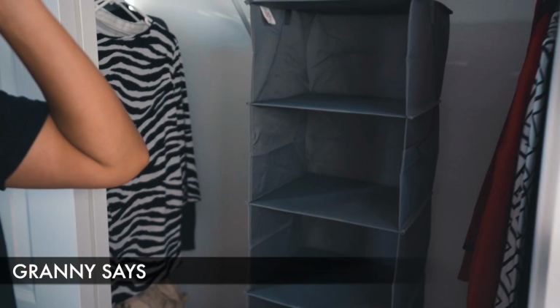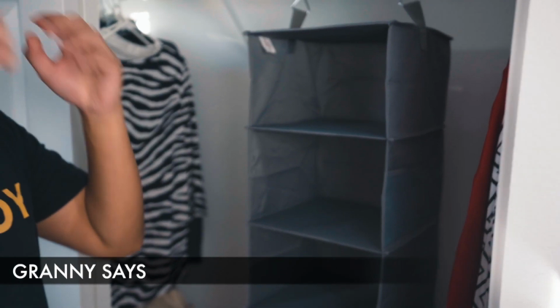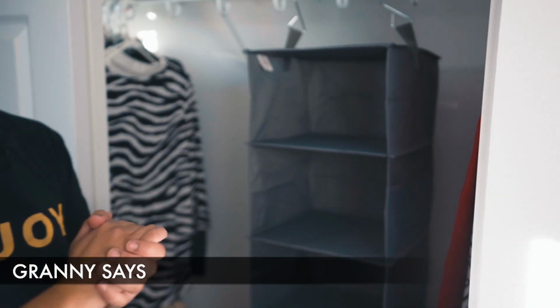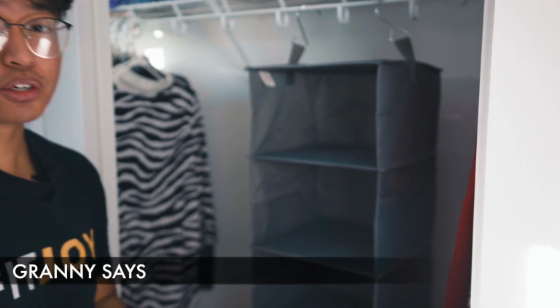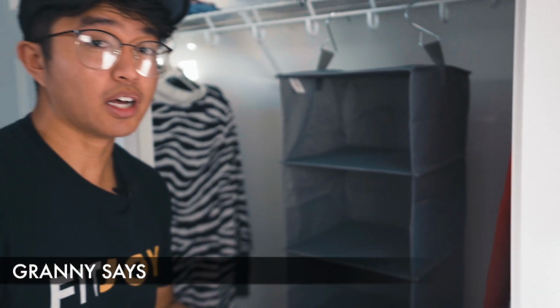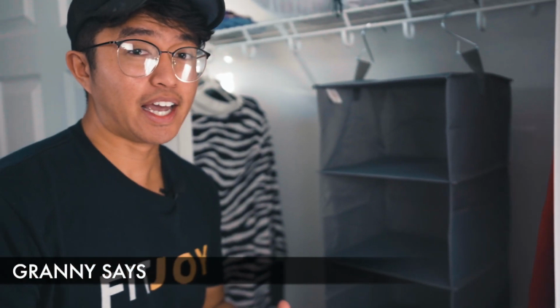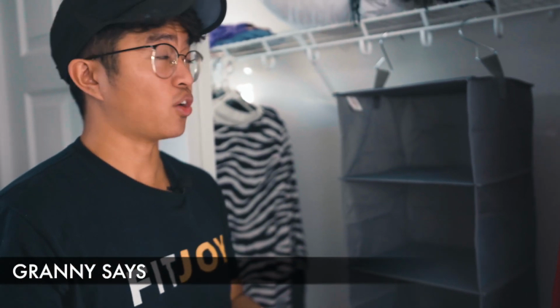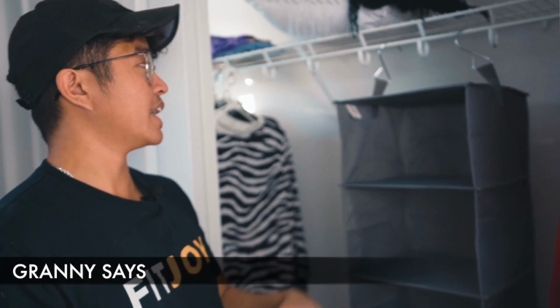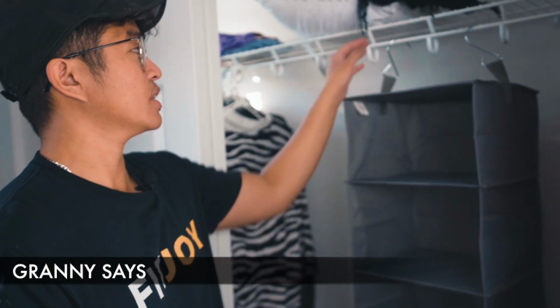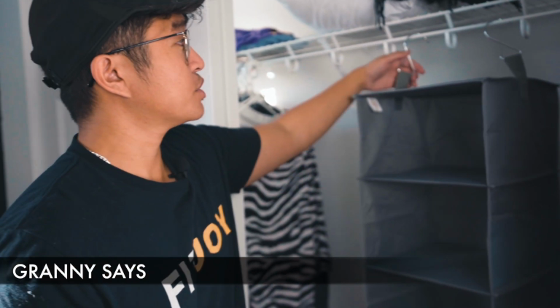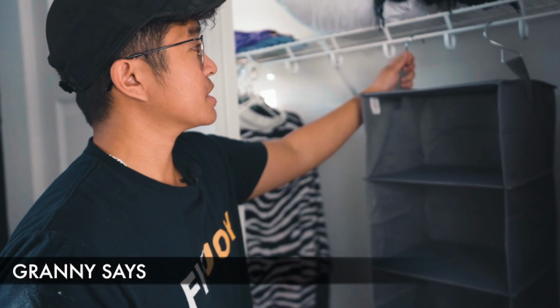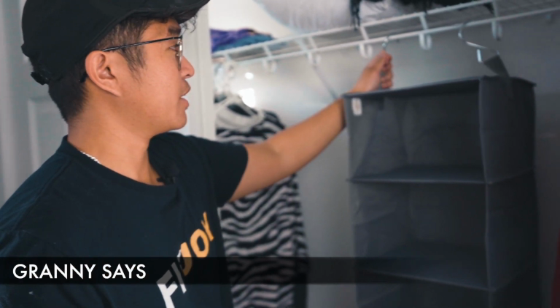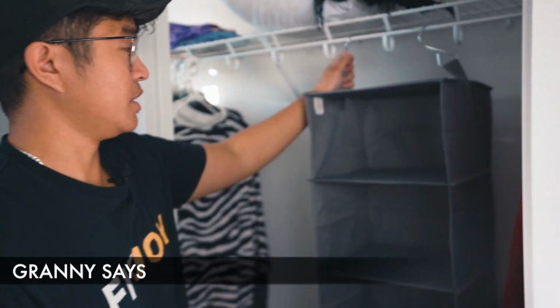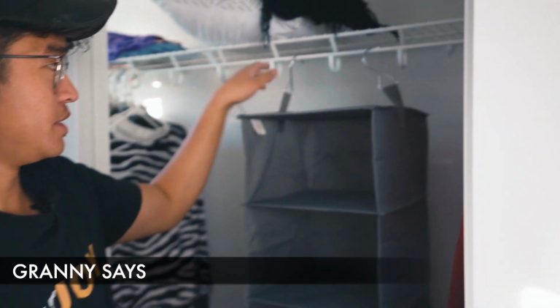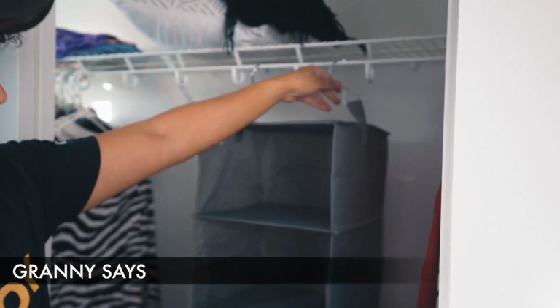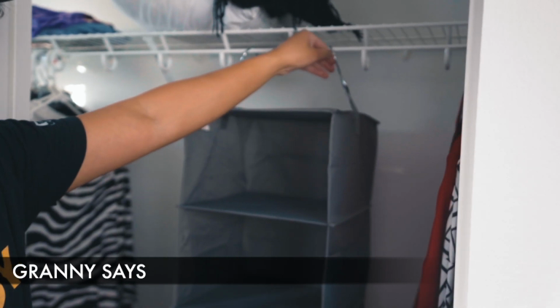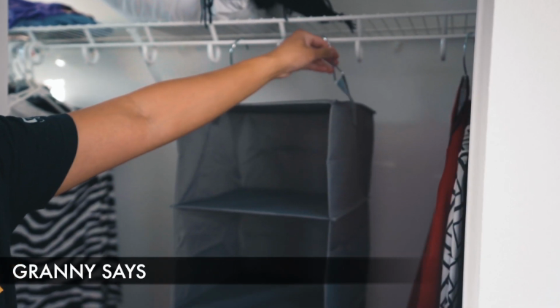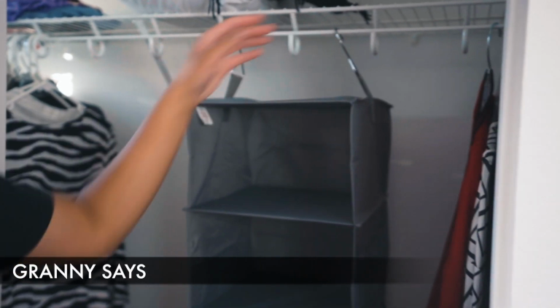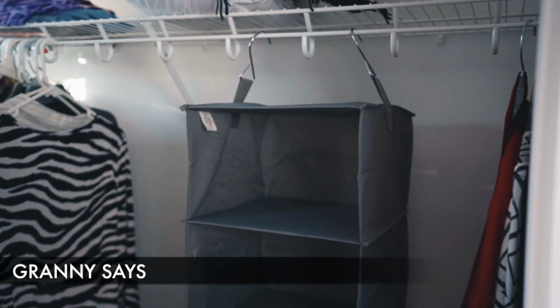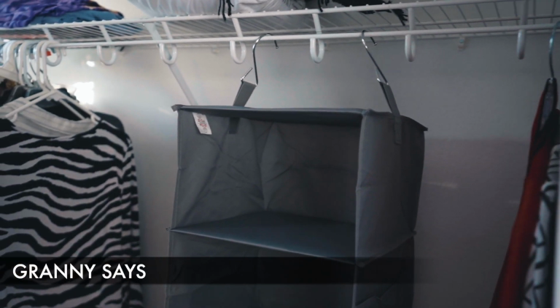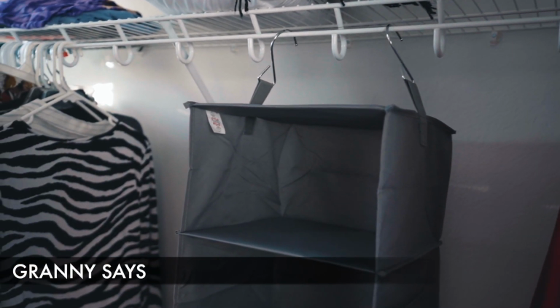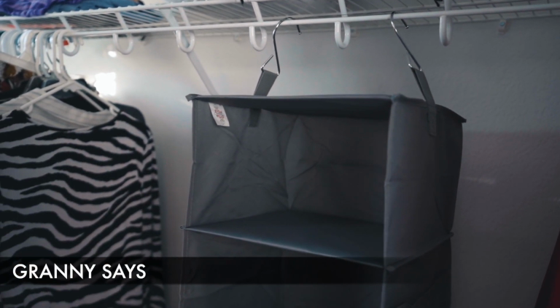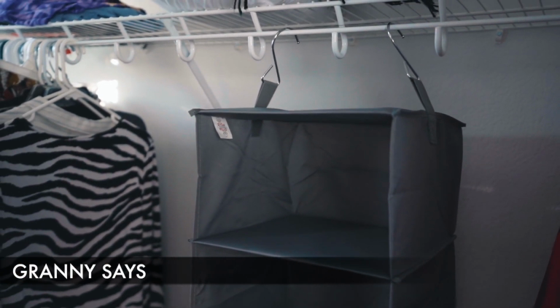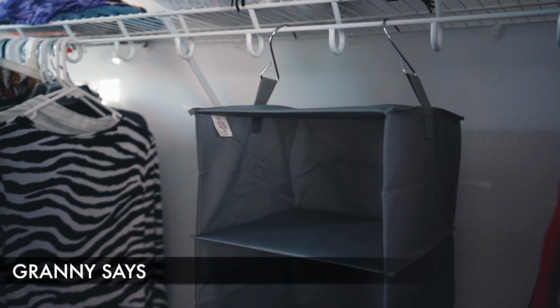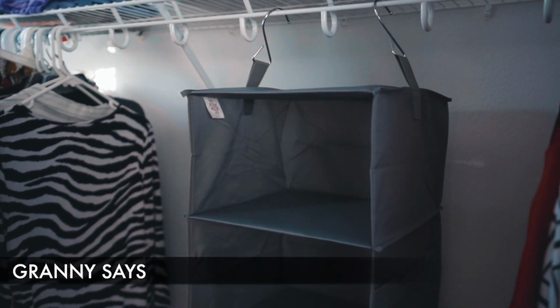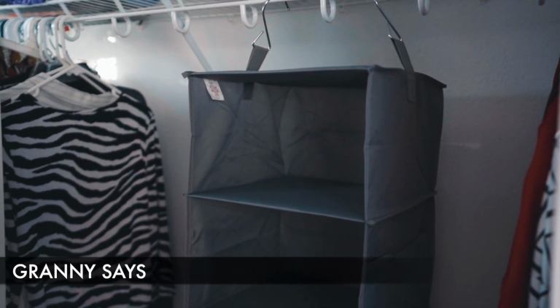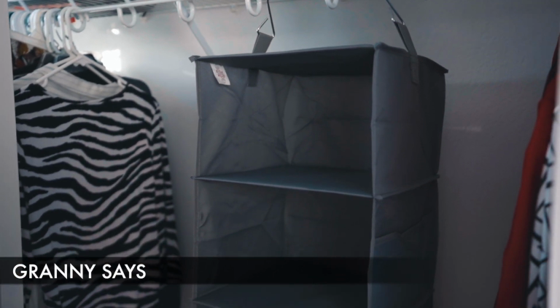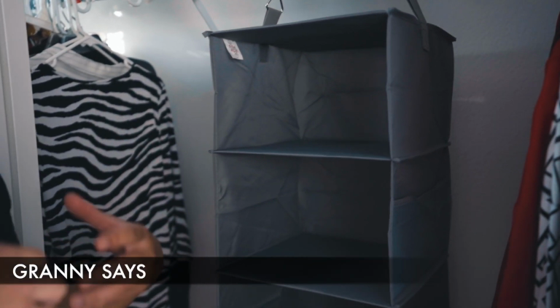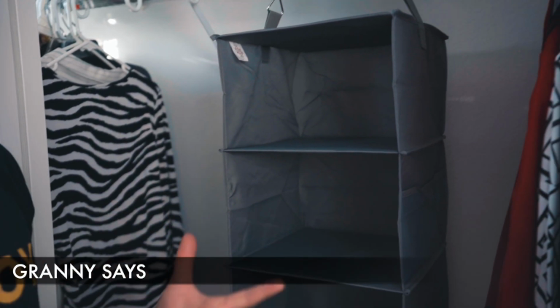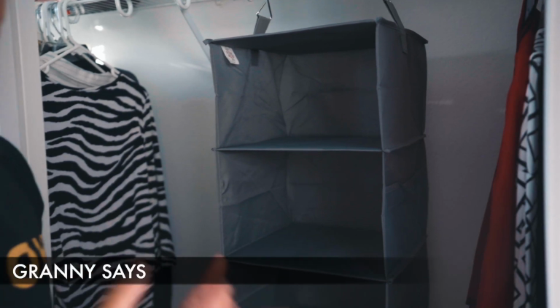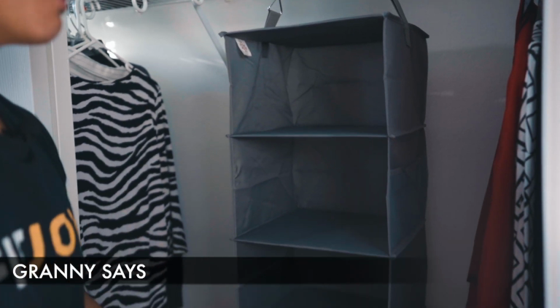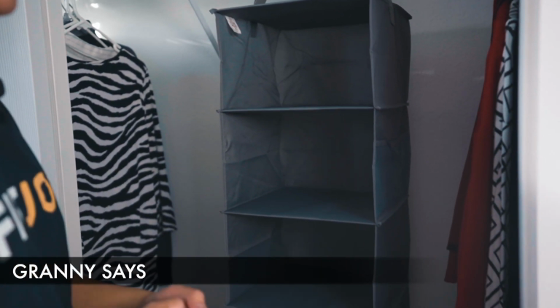And just like the other closet hanging organizers, you simply hang it on your closet just like that. Aside from that, there's not much else to it — it's very, very simple. There is really no setup required.